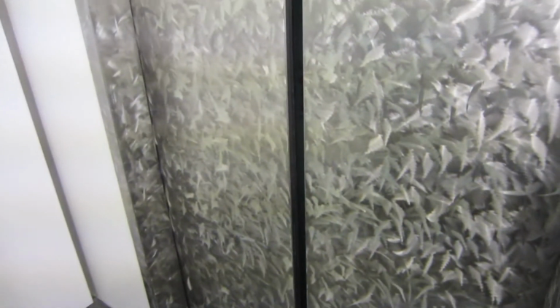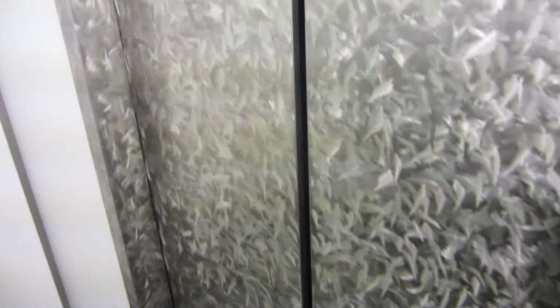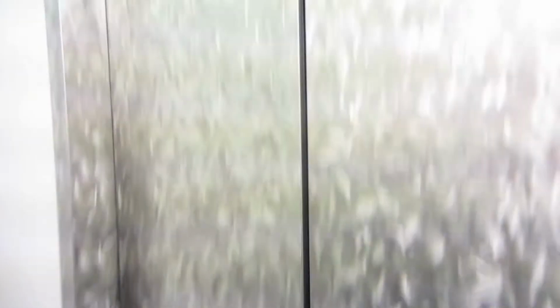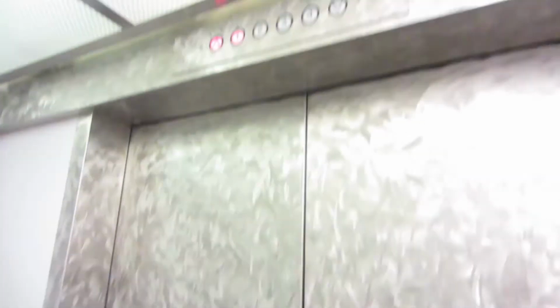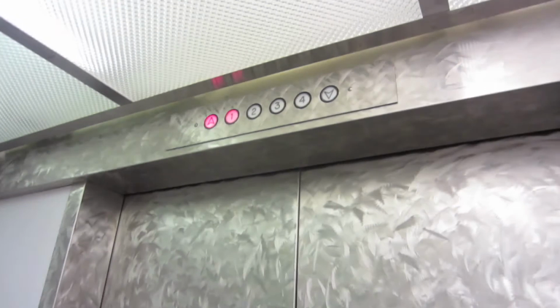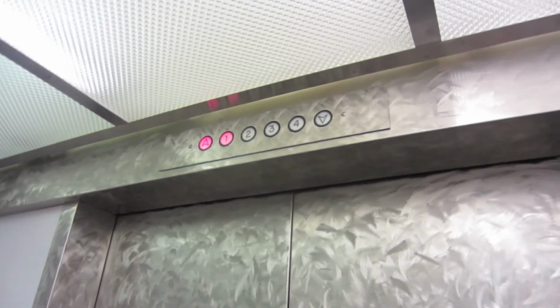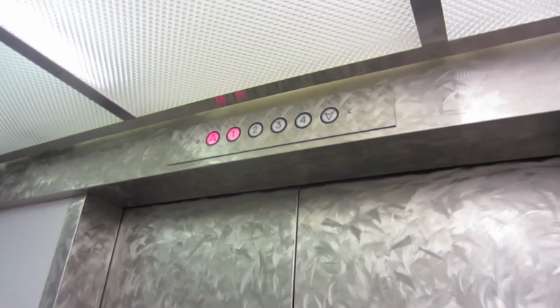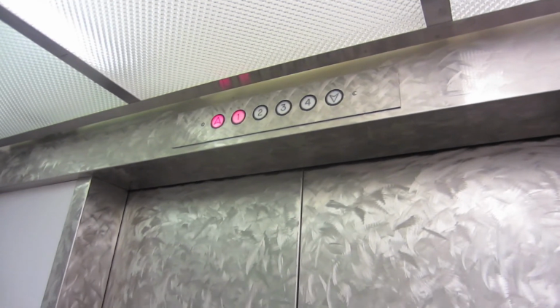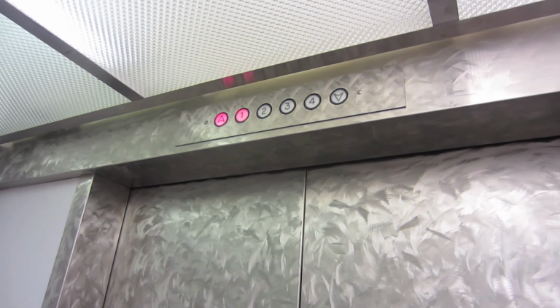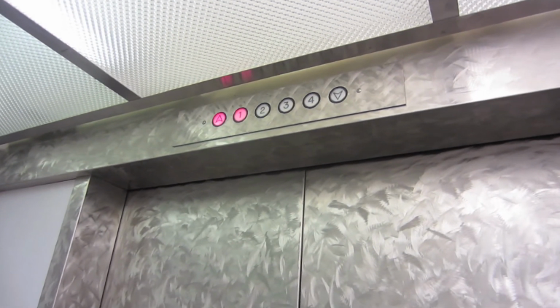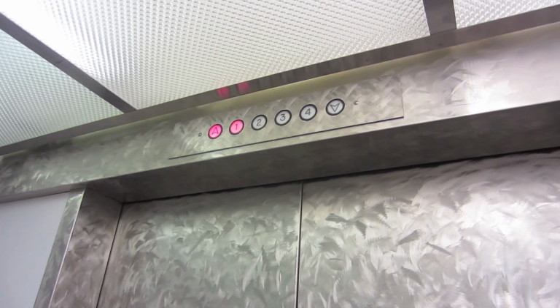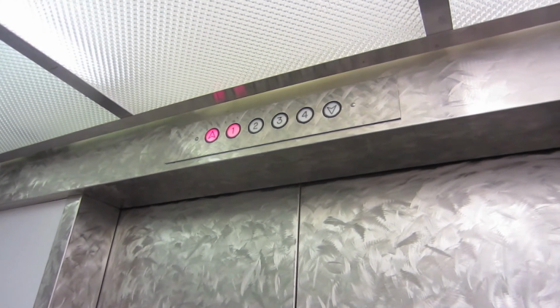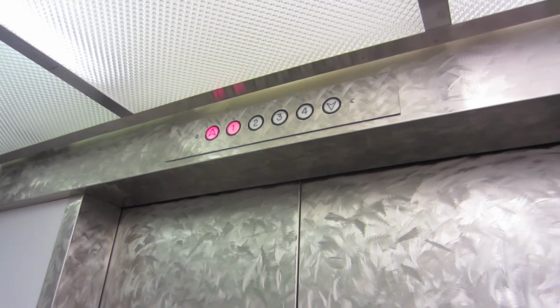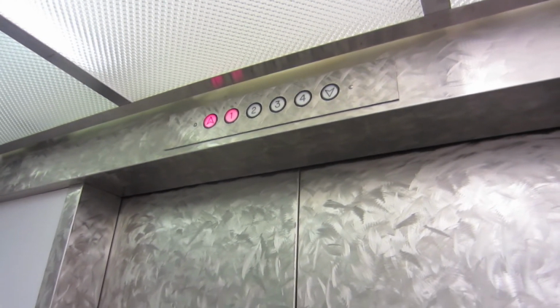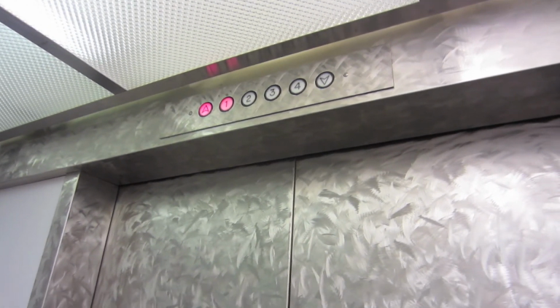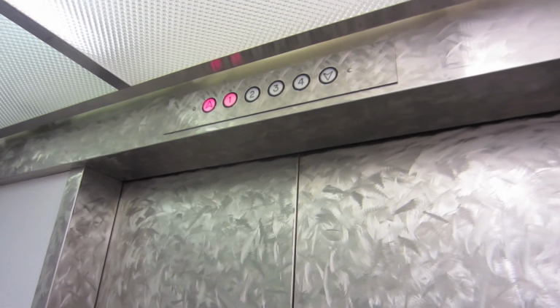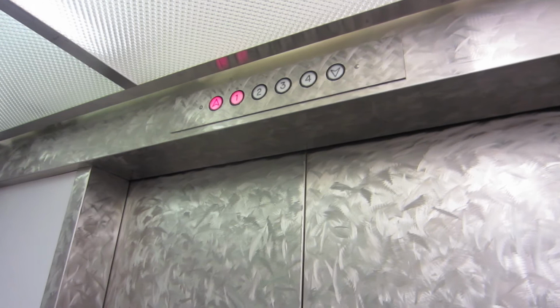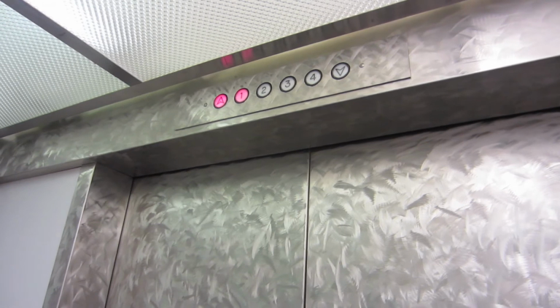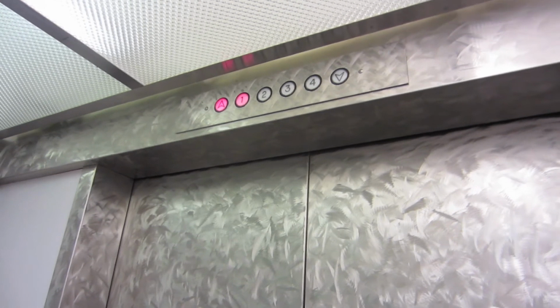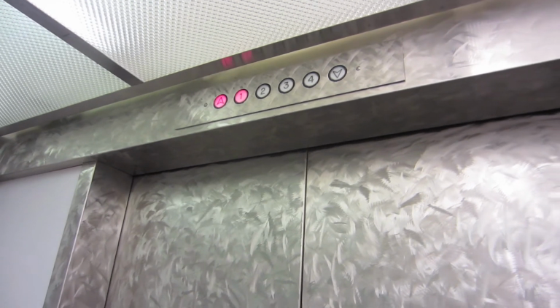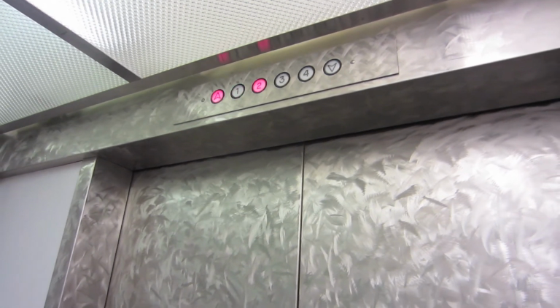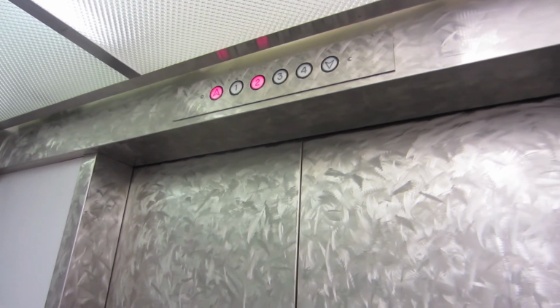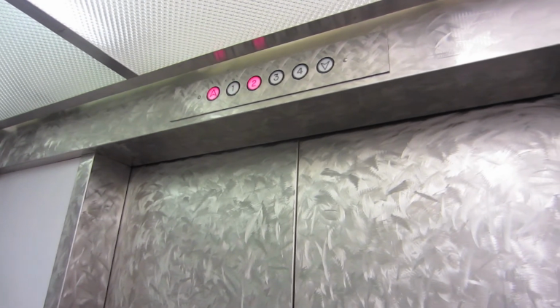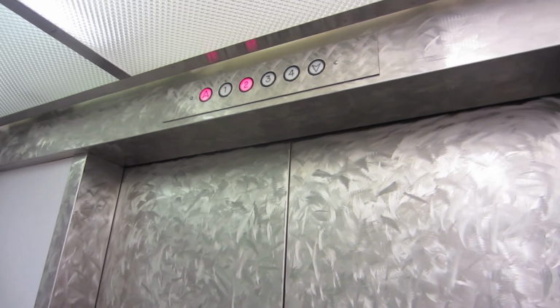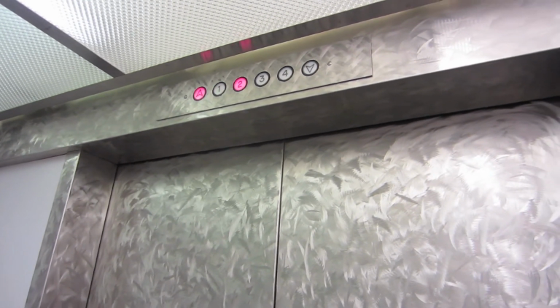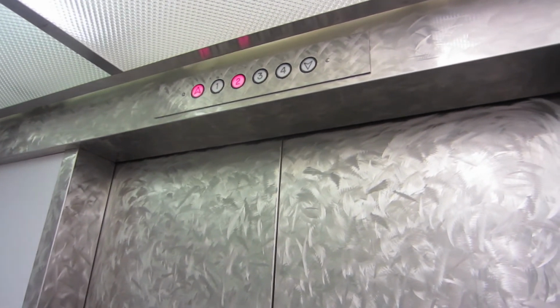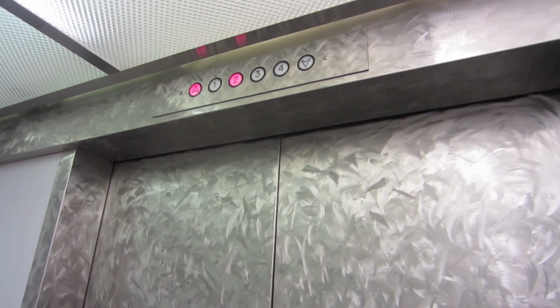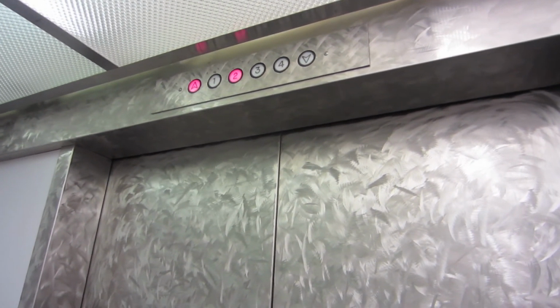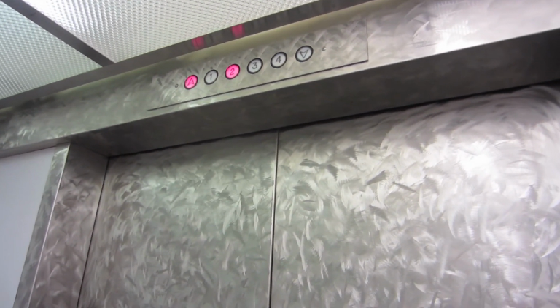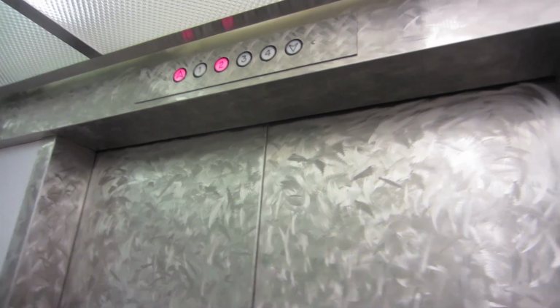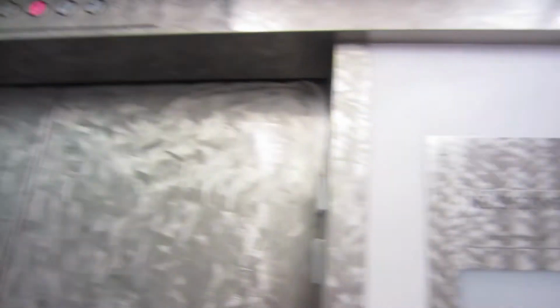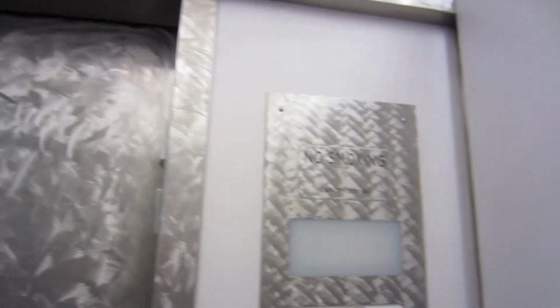That was a quick door reverse. Holy crap. If there's nobody at four, we'll get a shot for you.